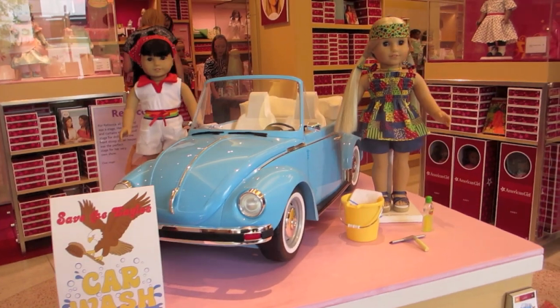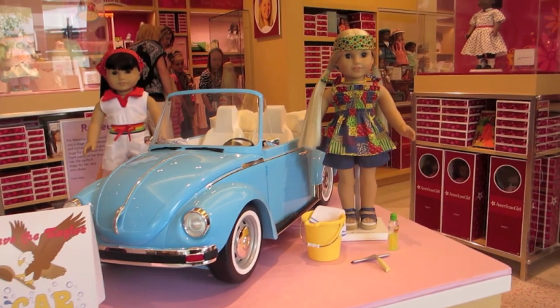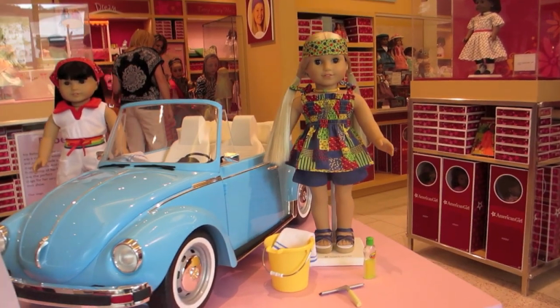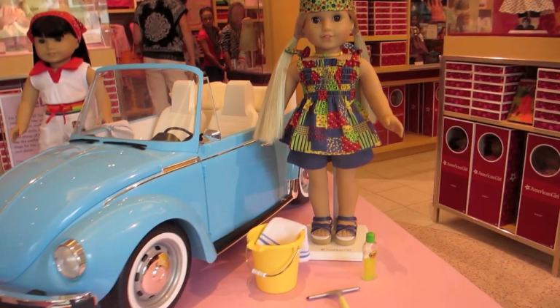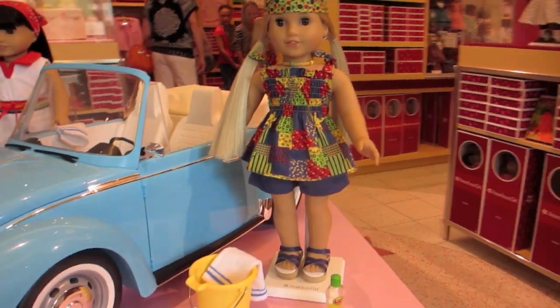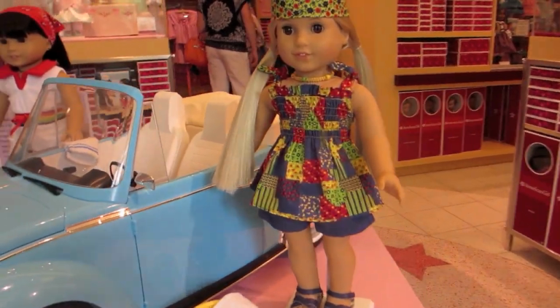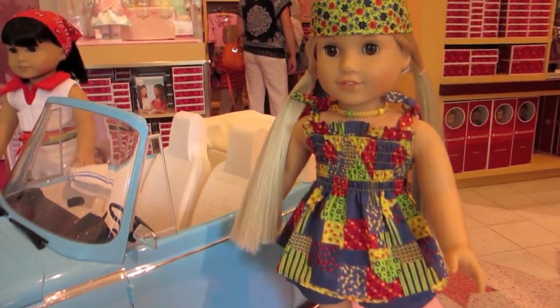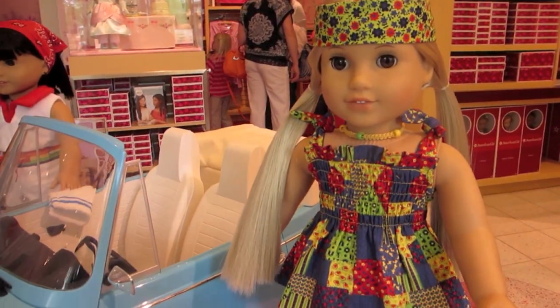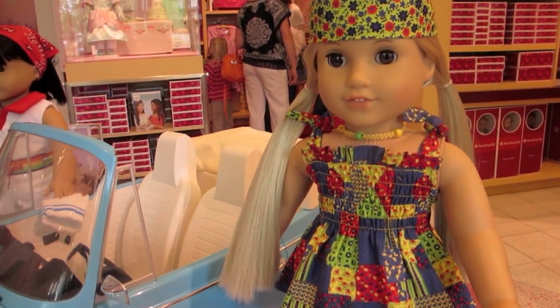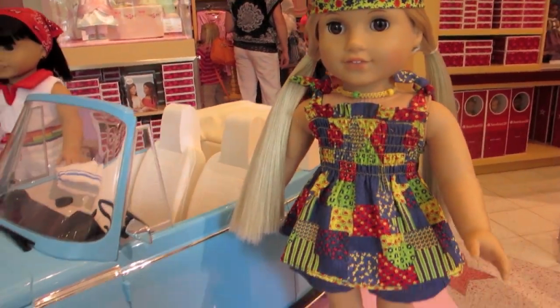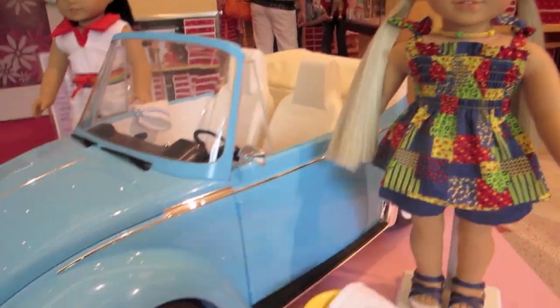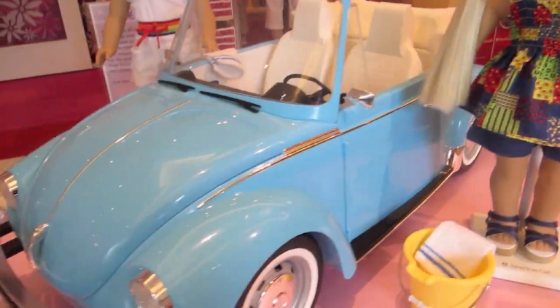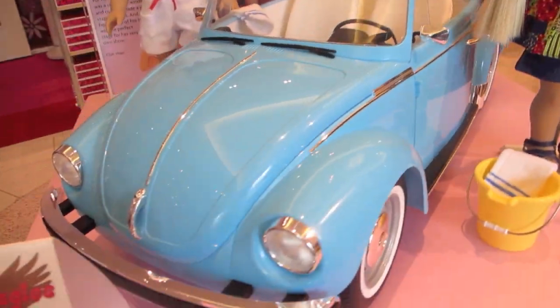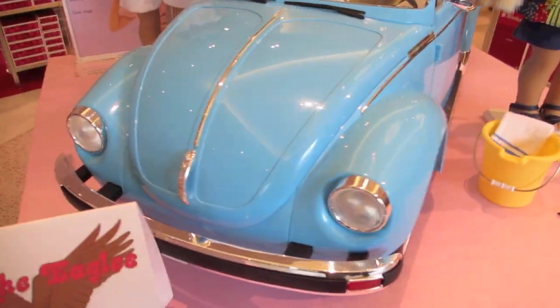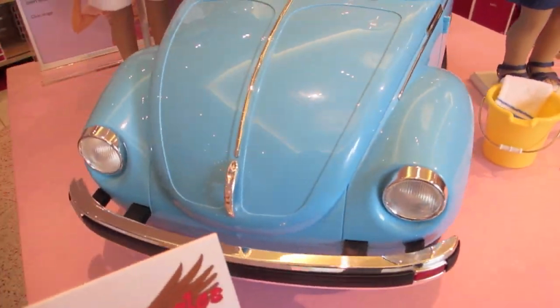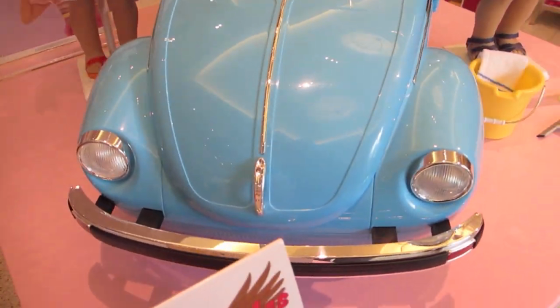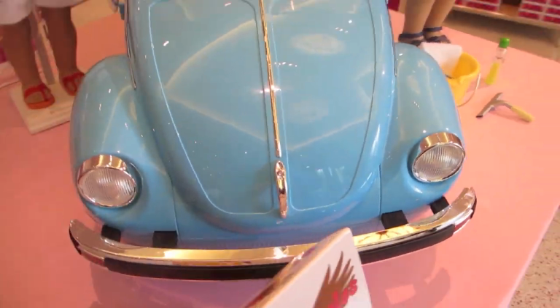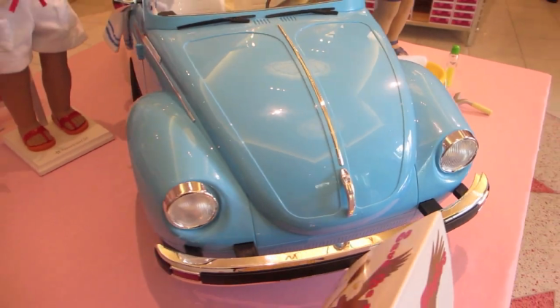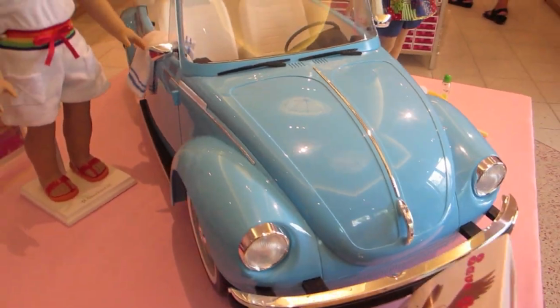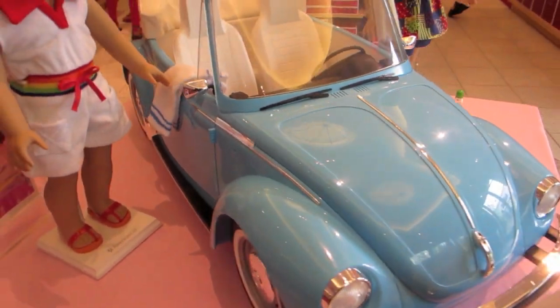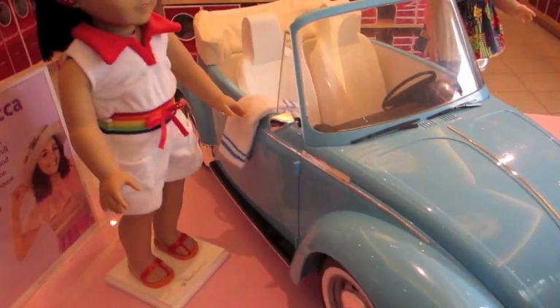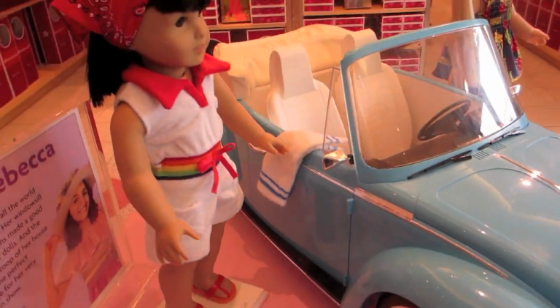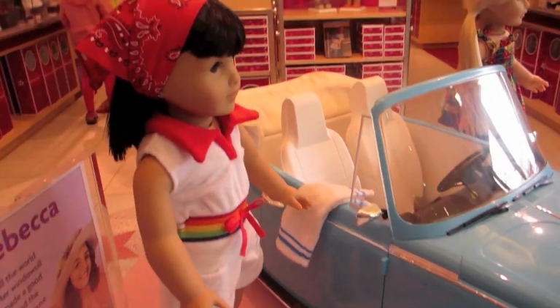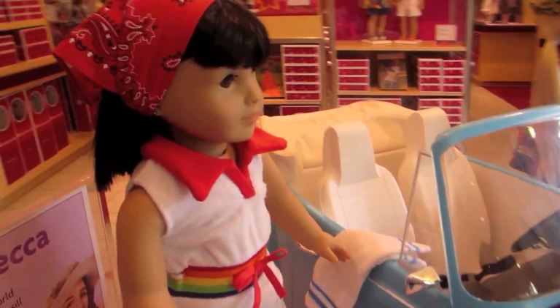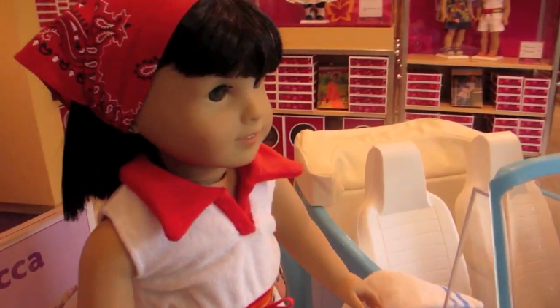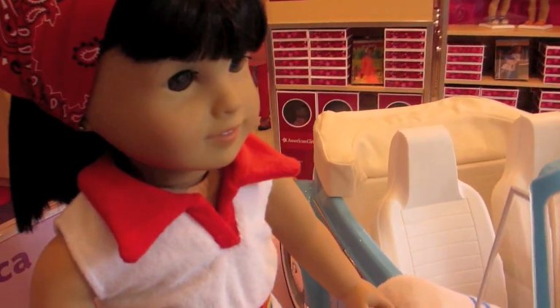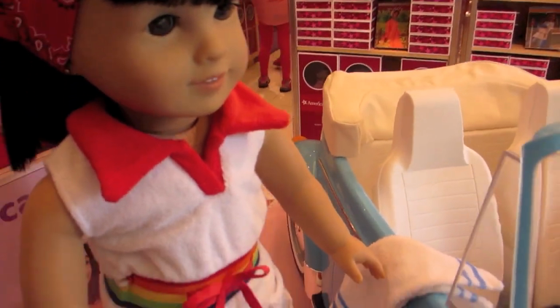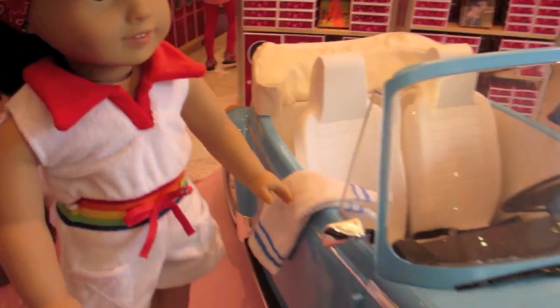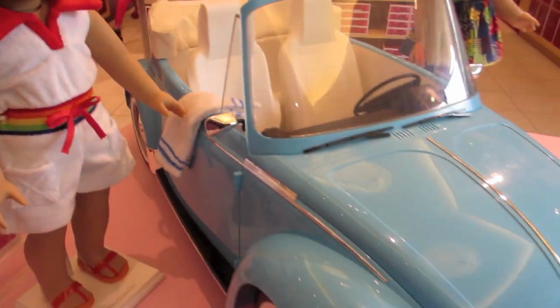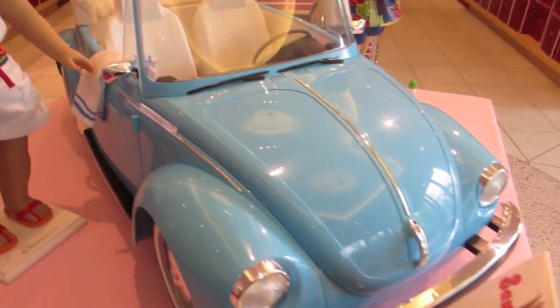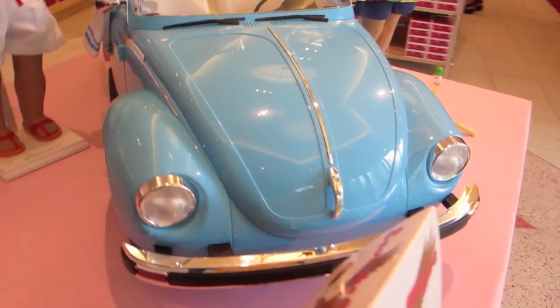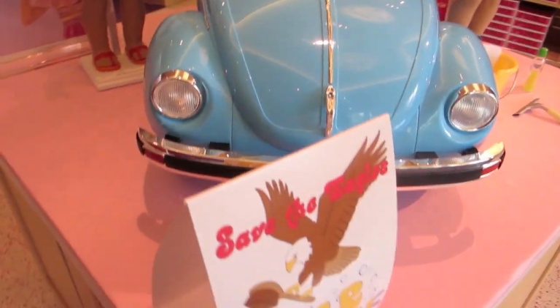First up is this really cool bright blue Volkswagen Beetle, and this is from Julie's set. It's called the car wash set and it retails for a whopping $350.